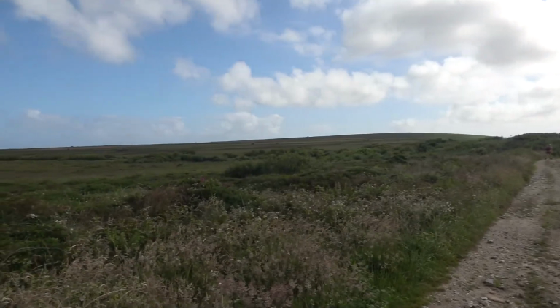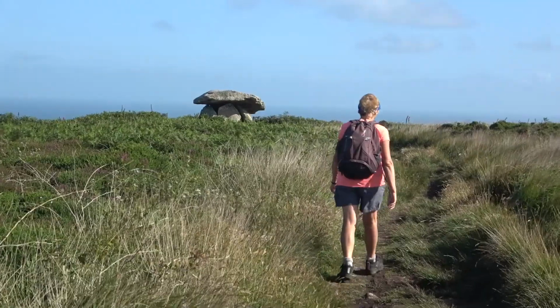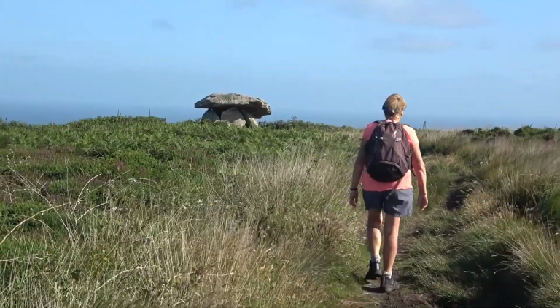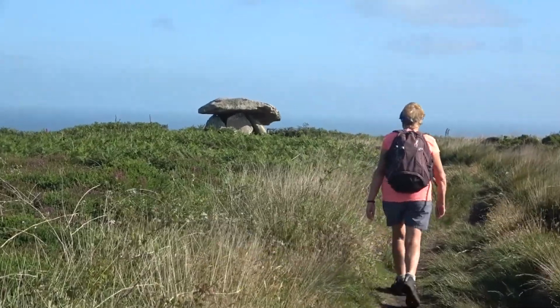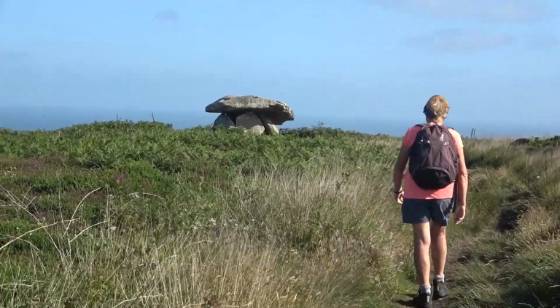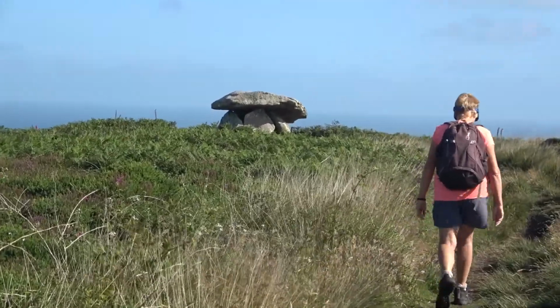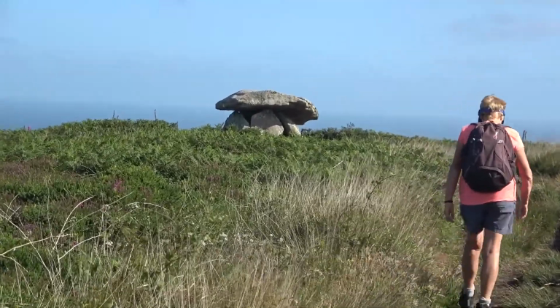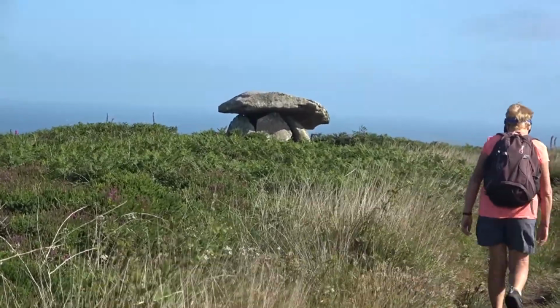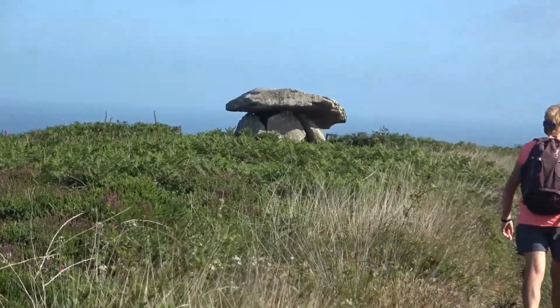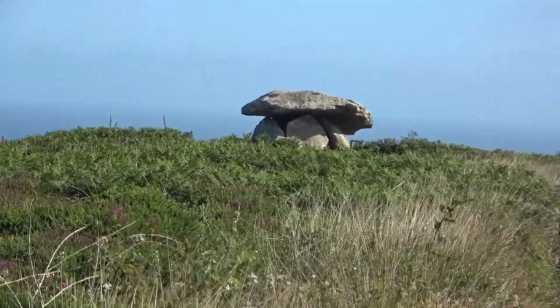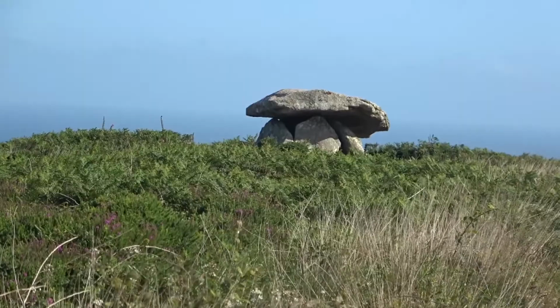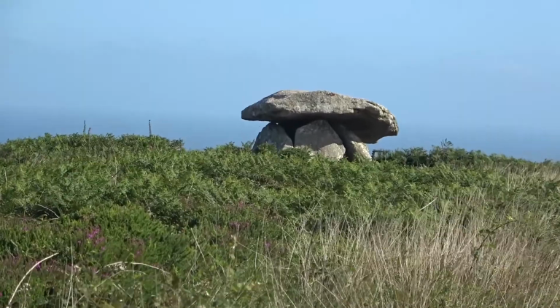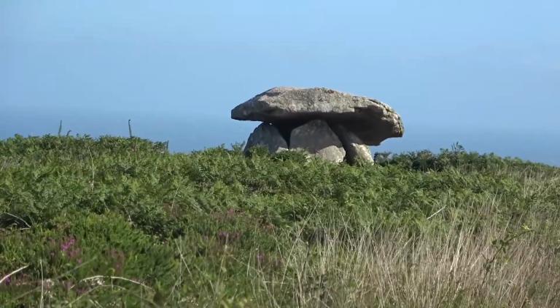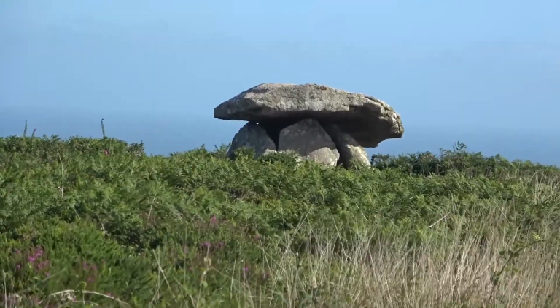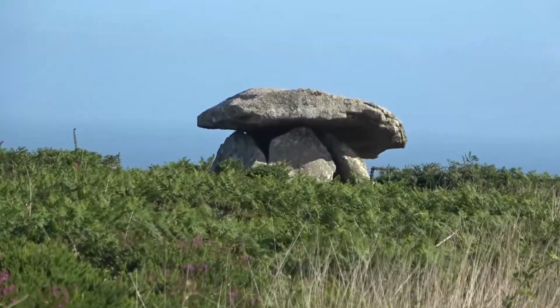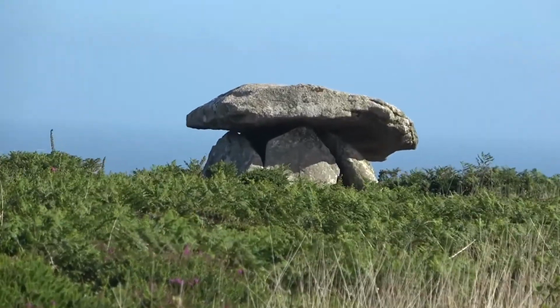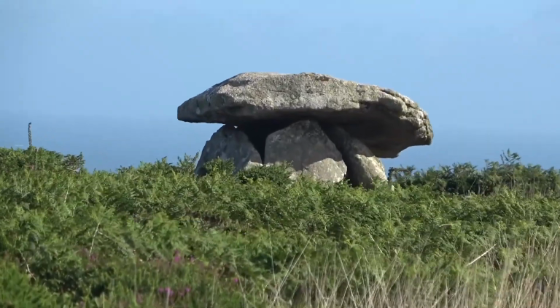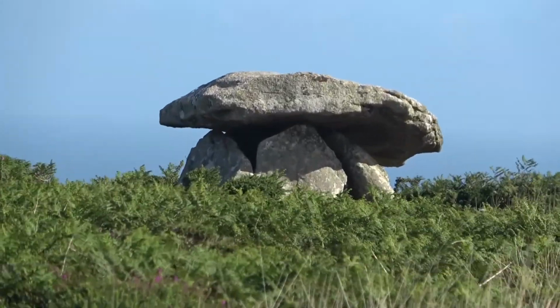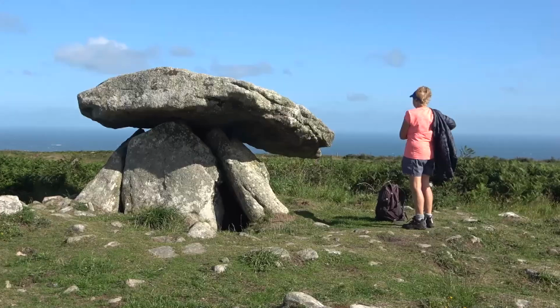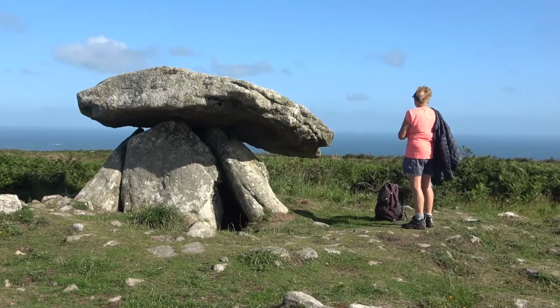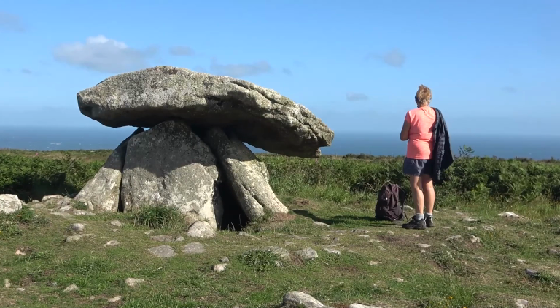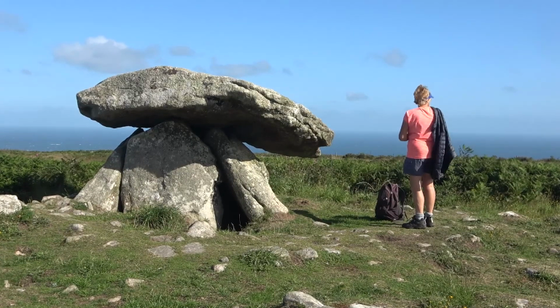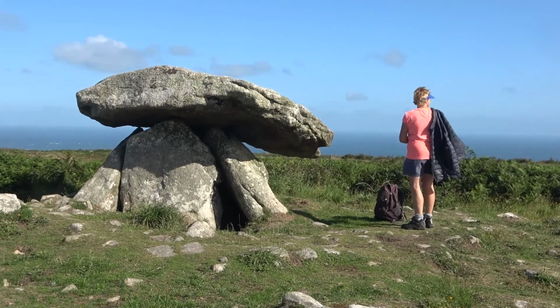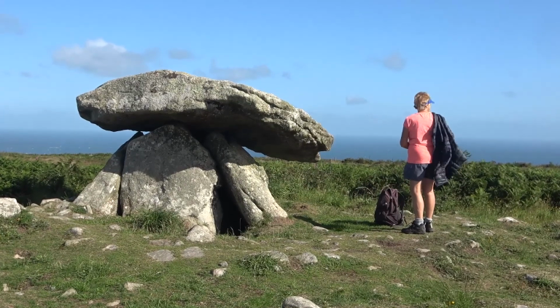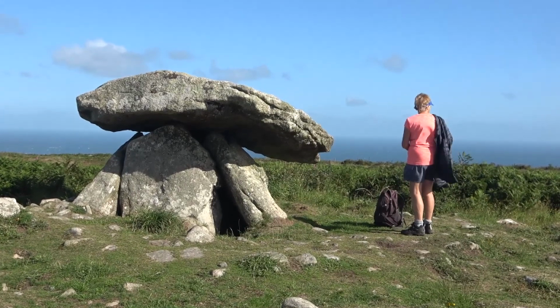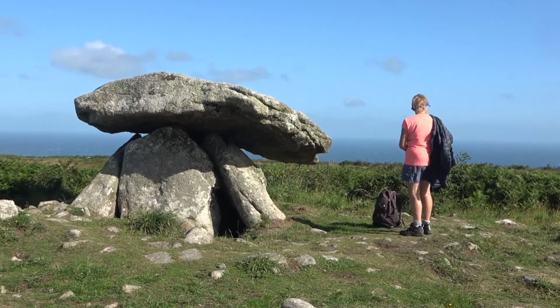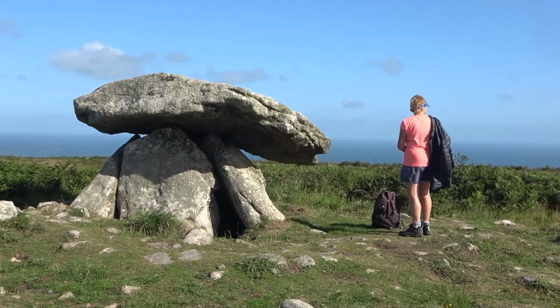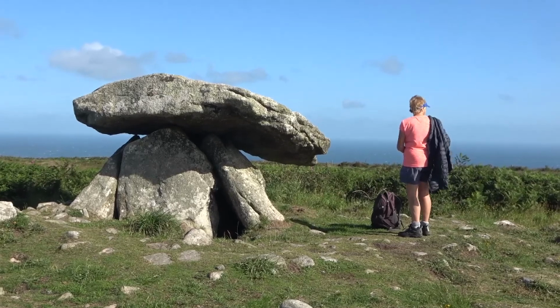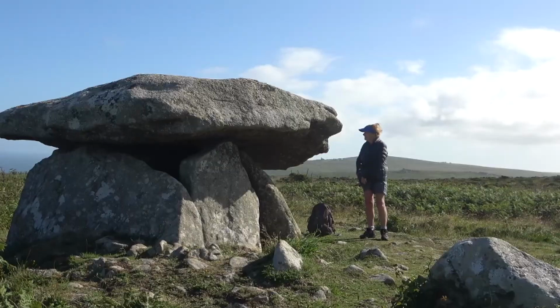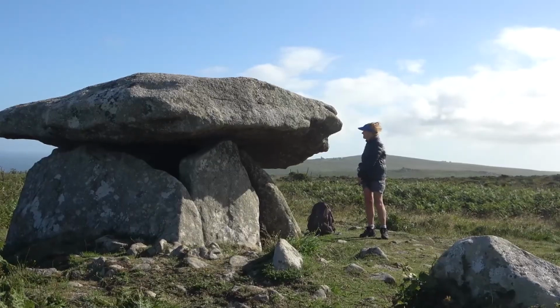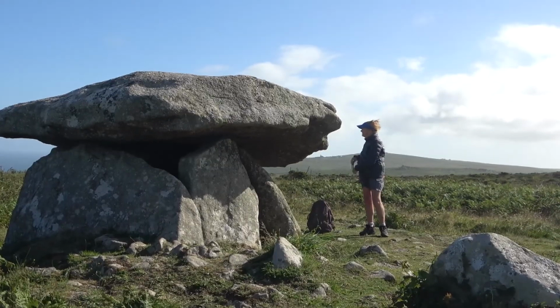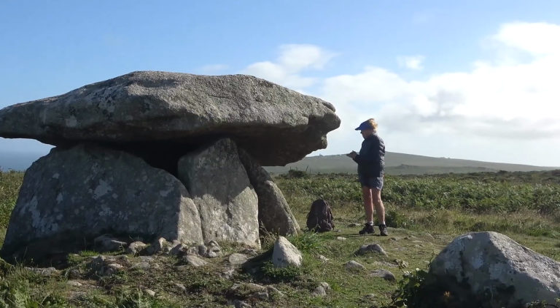Chunkoit — this Neolithic tomb with its intact capstone is one of the best preserved coits. It dates from about 2400 BC.